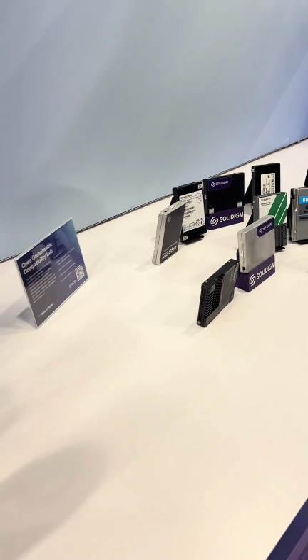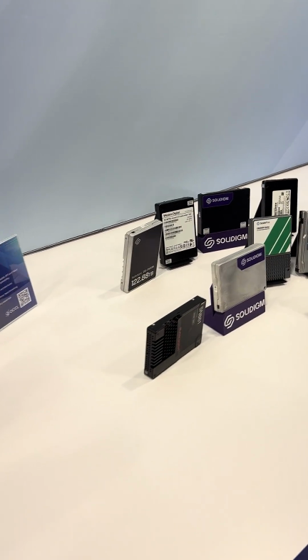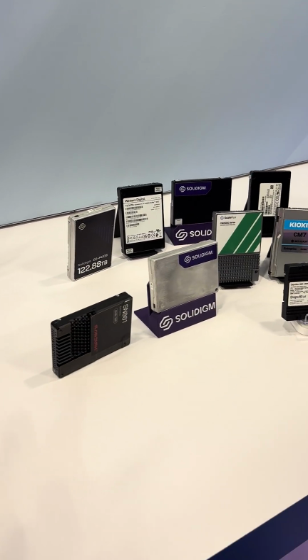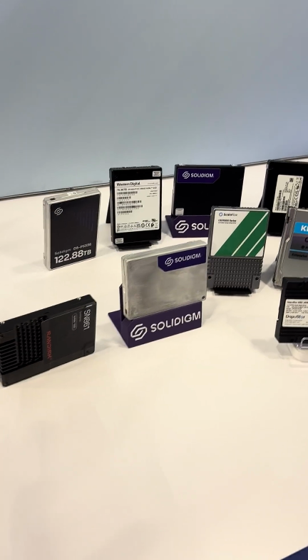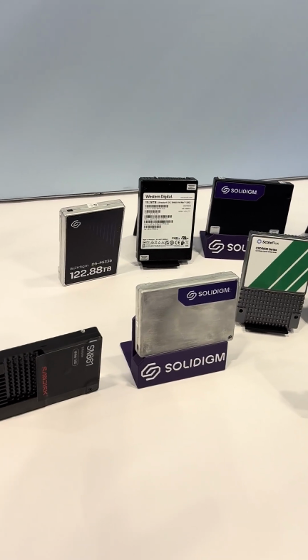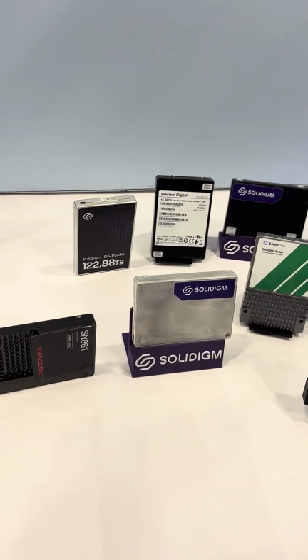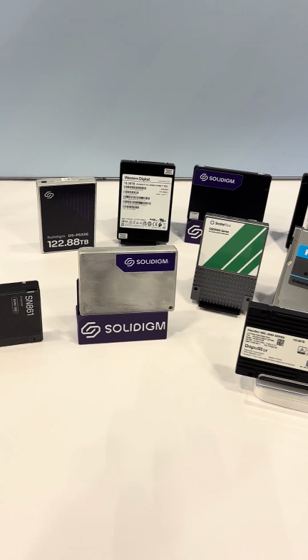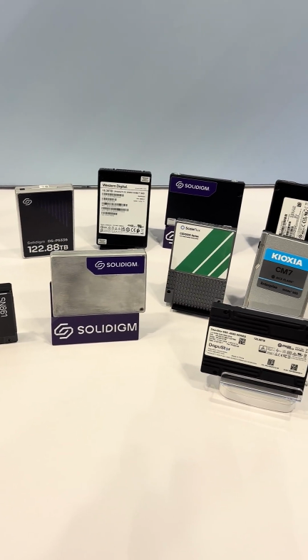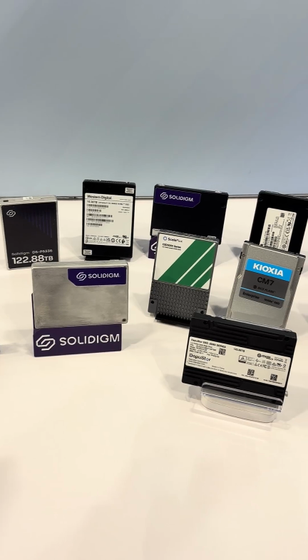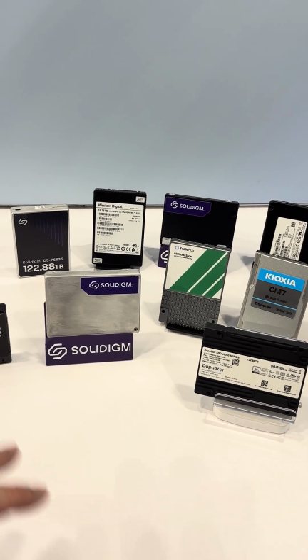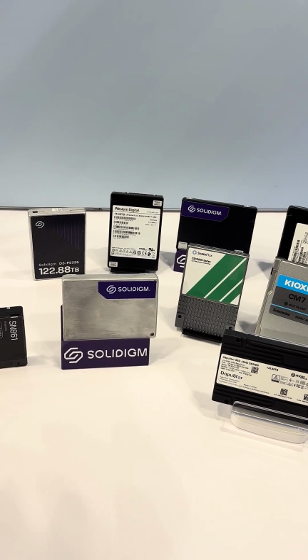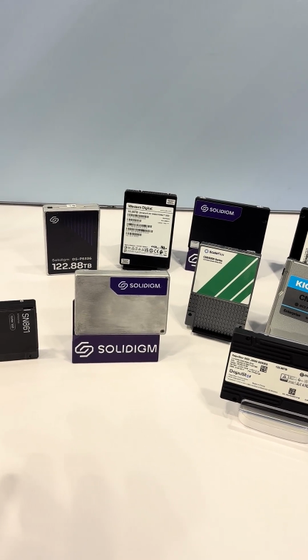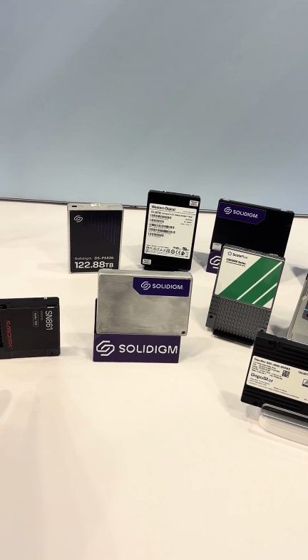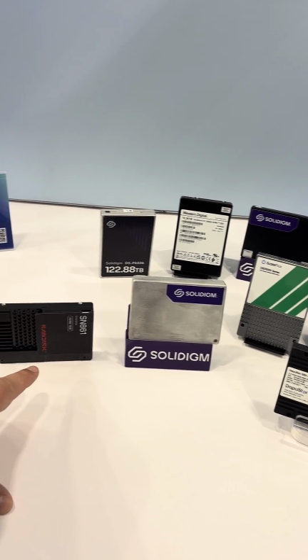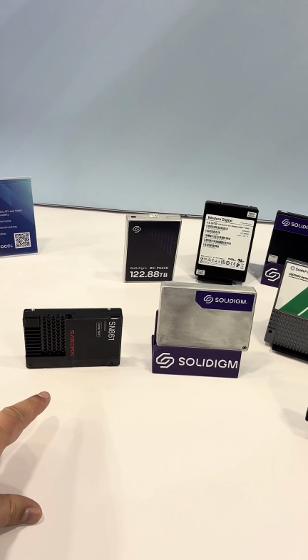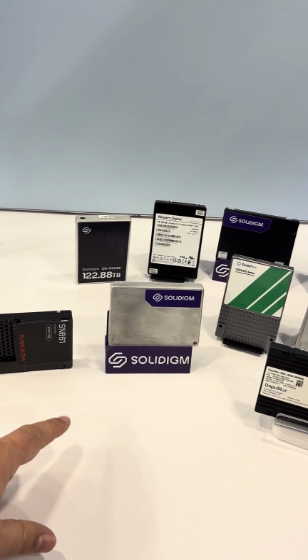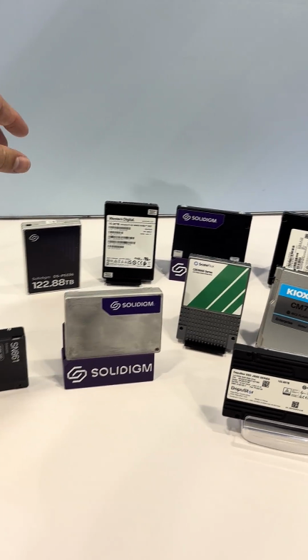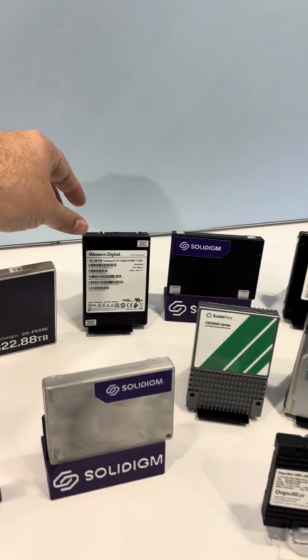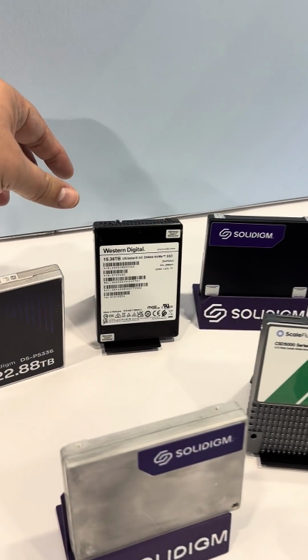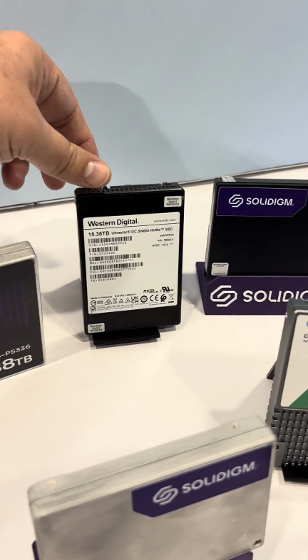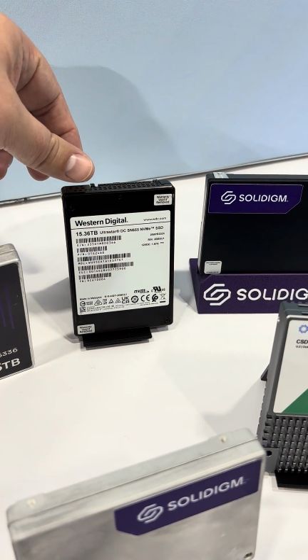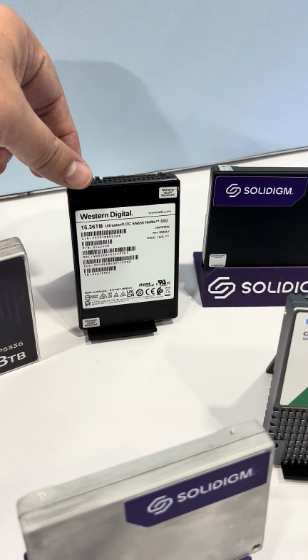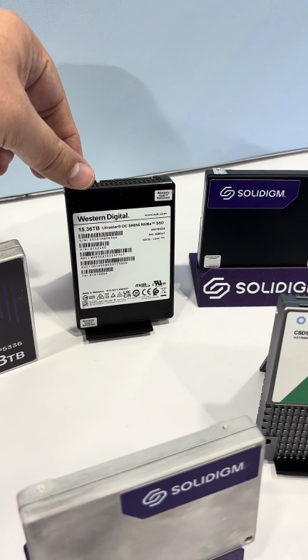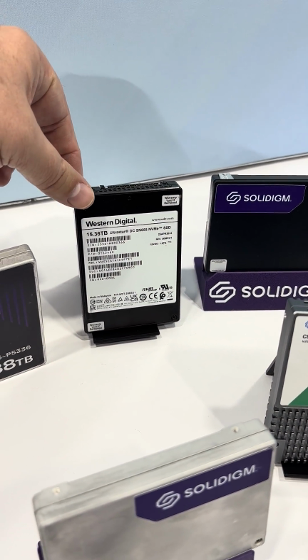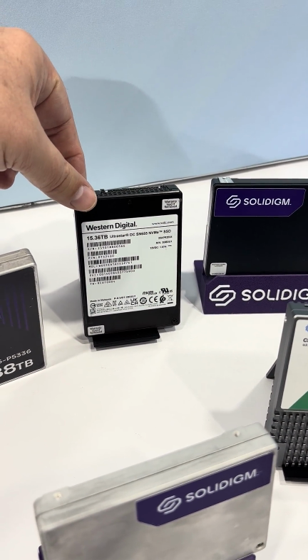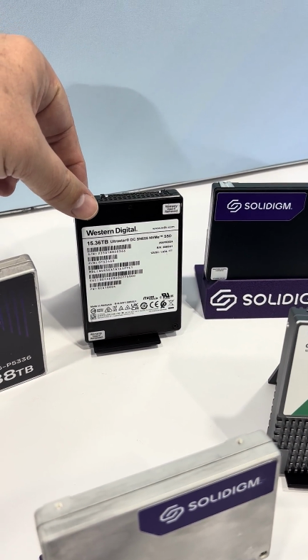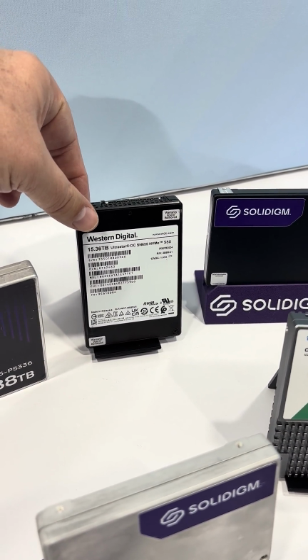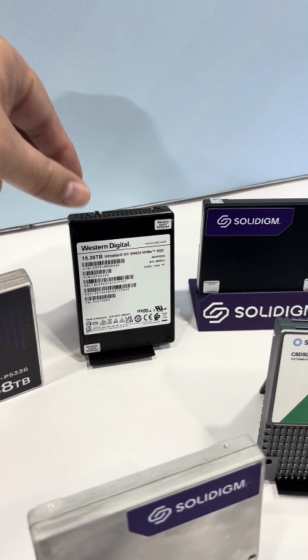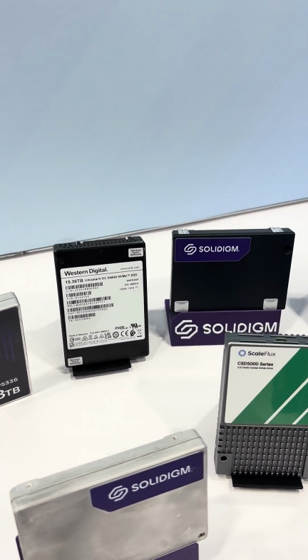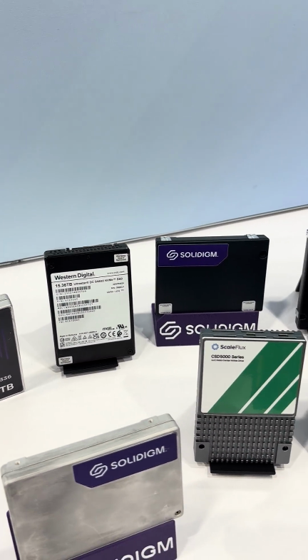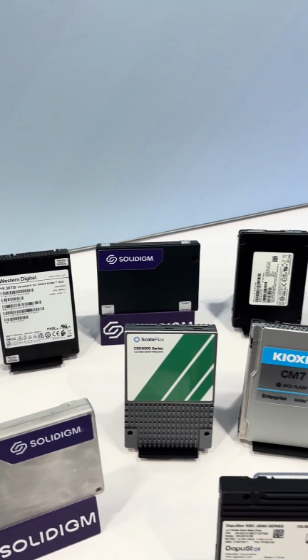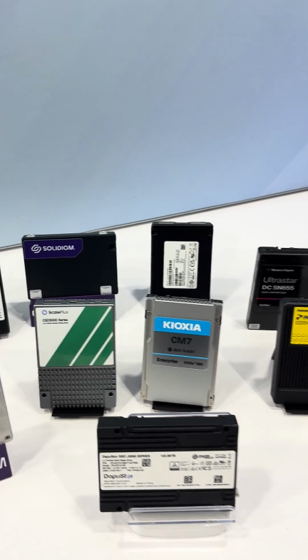Of course, Western Digital is getting out of the flash game, because that got split off and sold to SanDisk. So your old Western Digital flash drives are going to be collector's items soon.